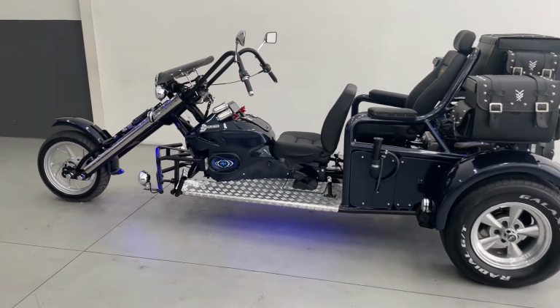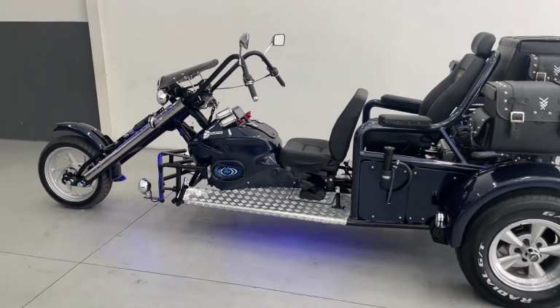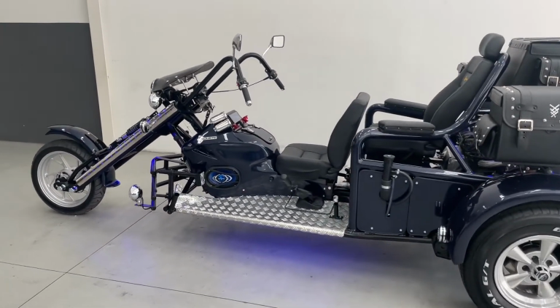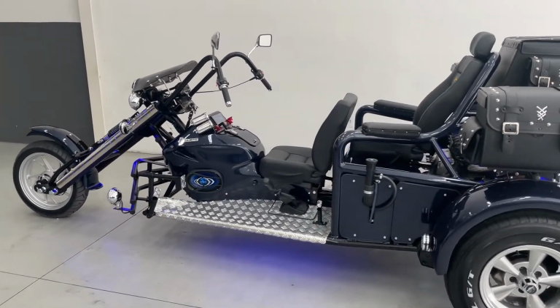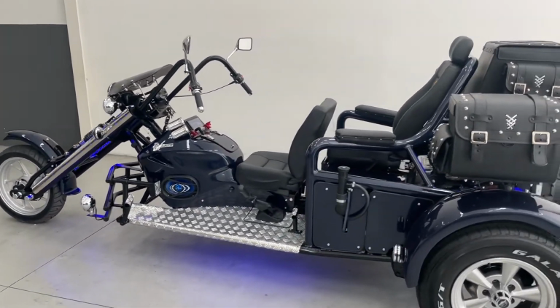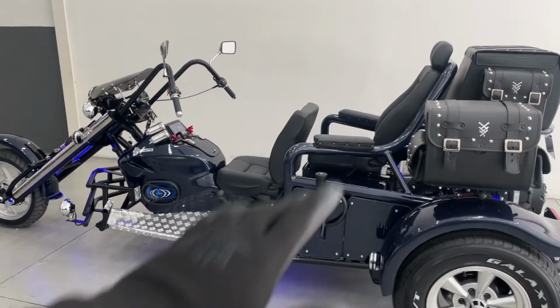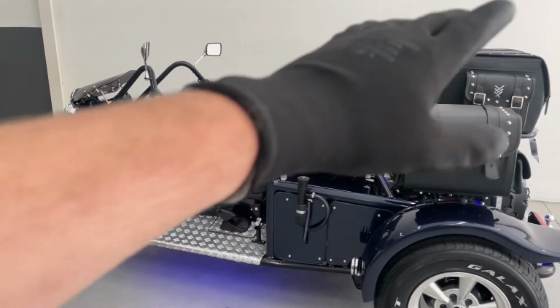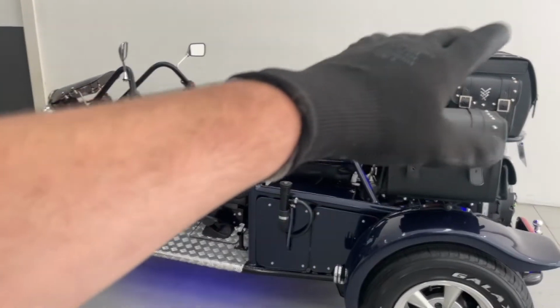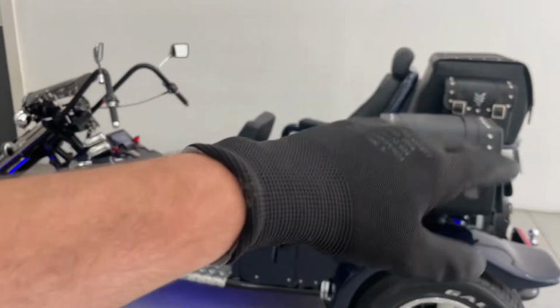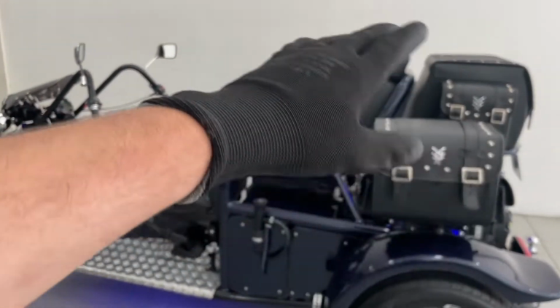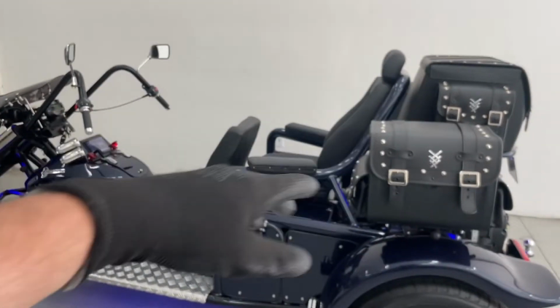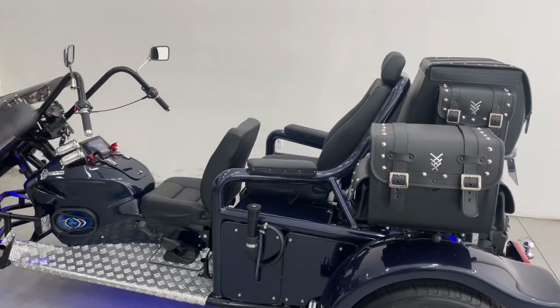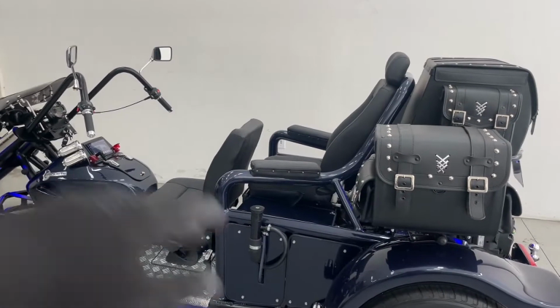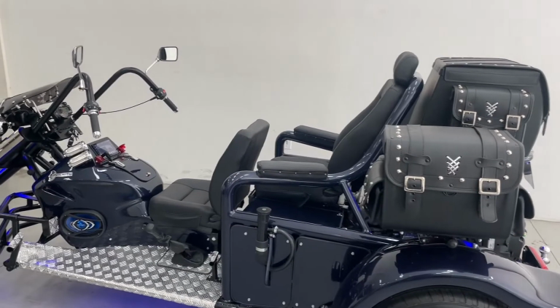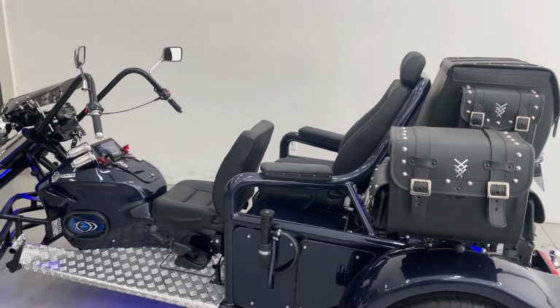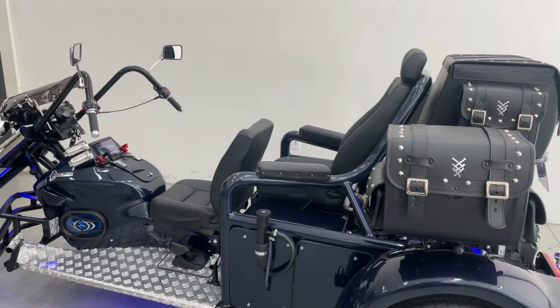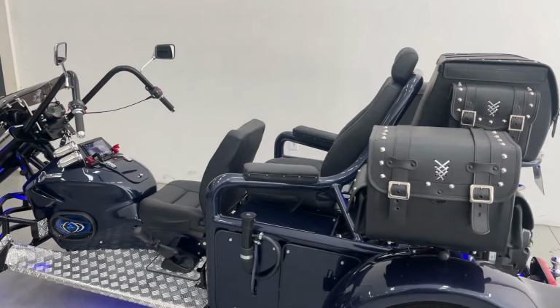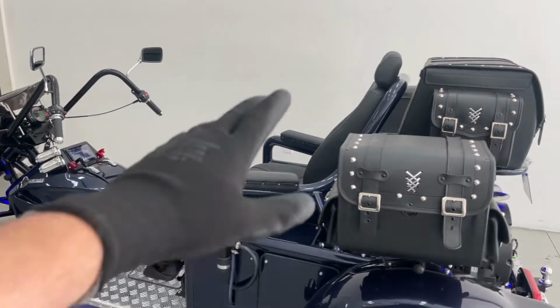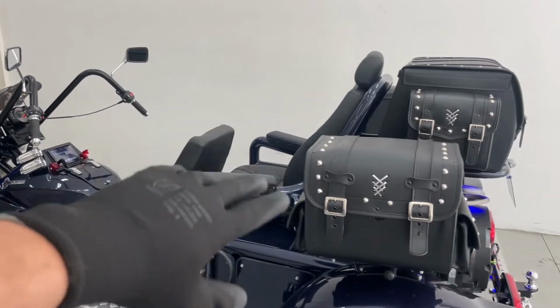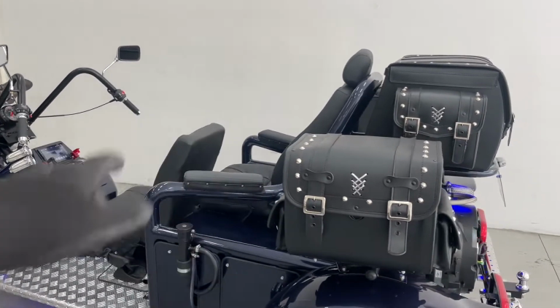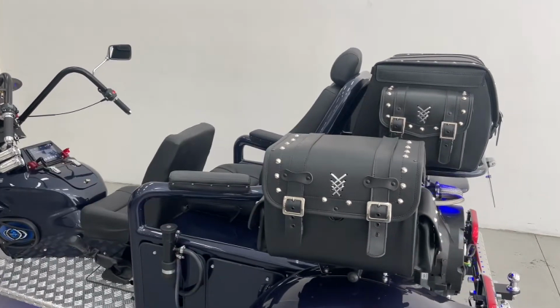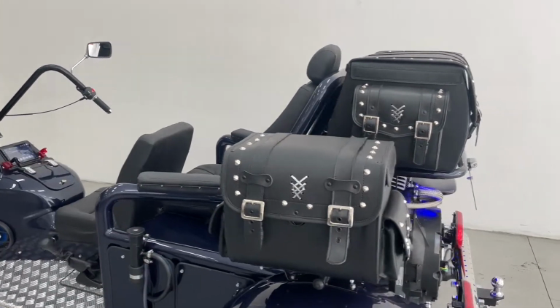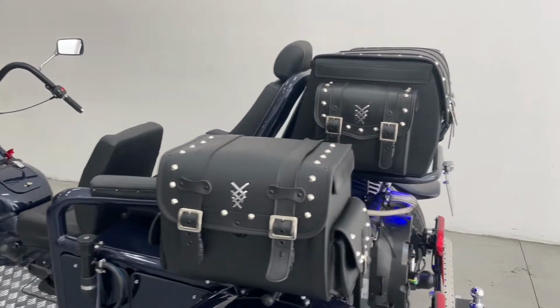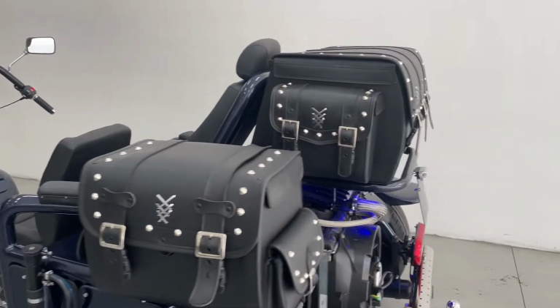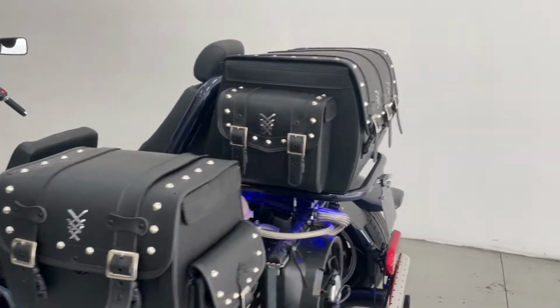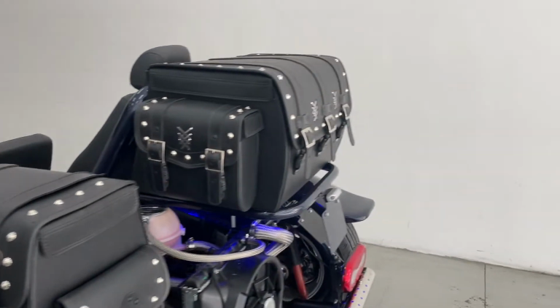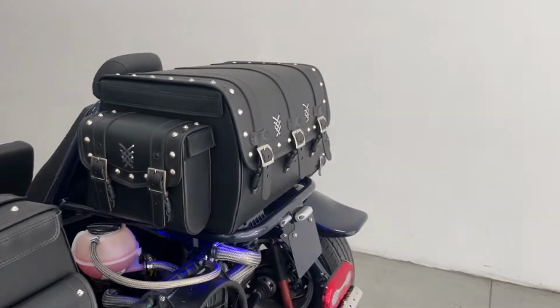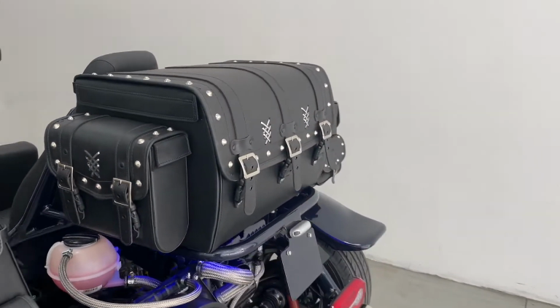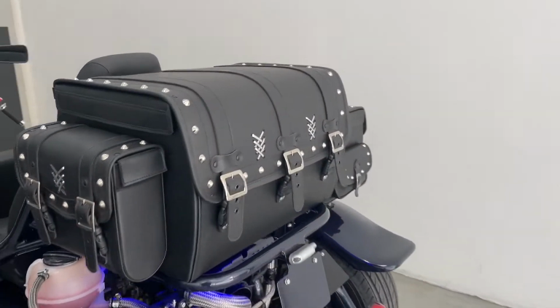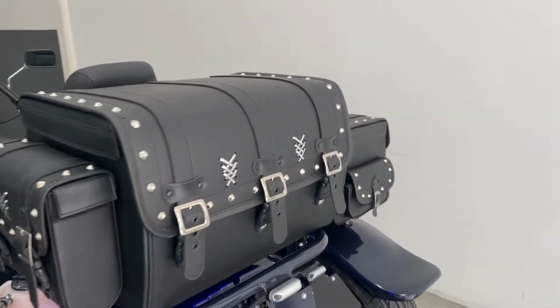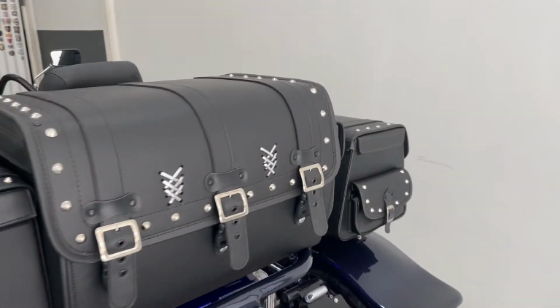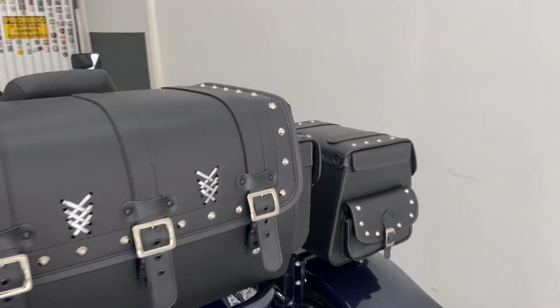Aside from the saddlebag detail, it's pretty standard. There was this modification to the seat configuration, but nothing beyond that.